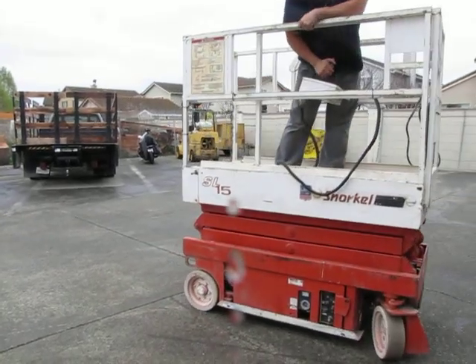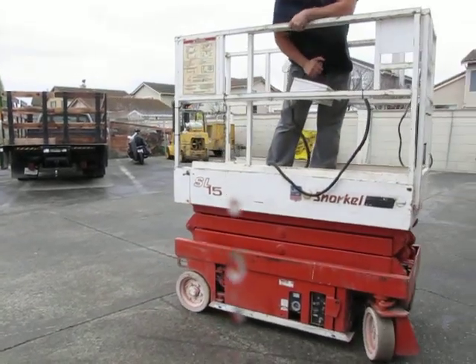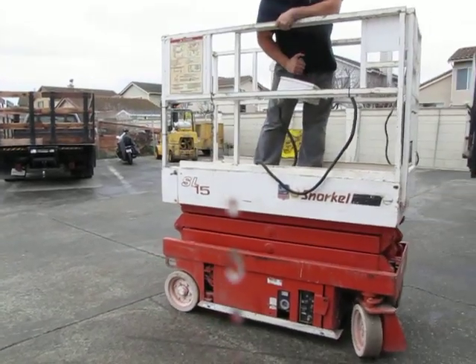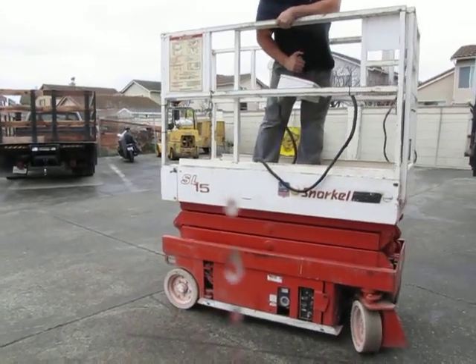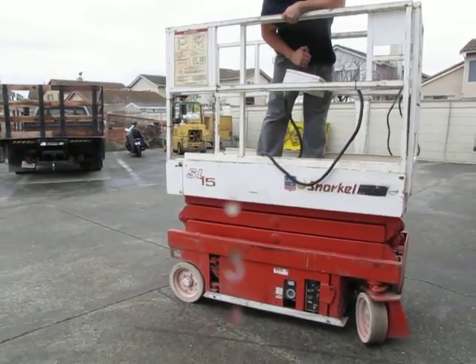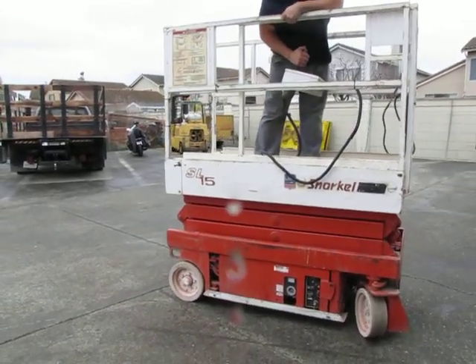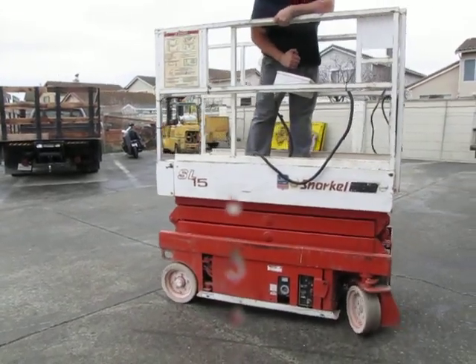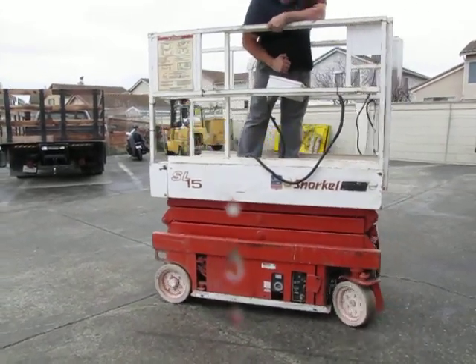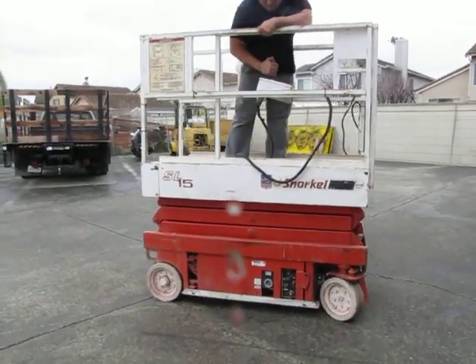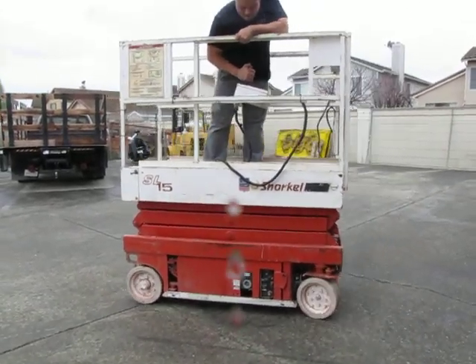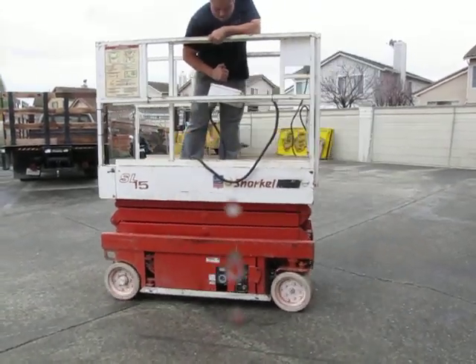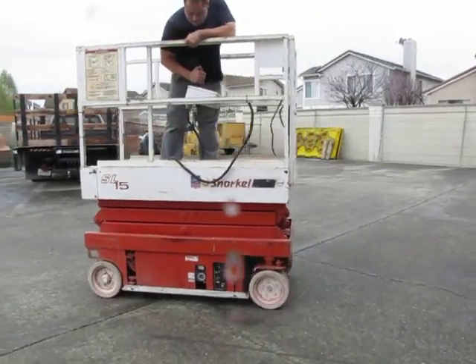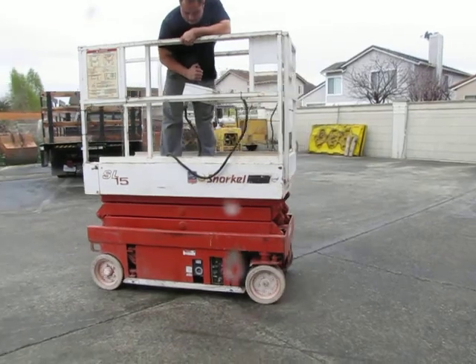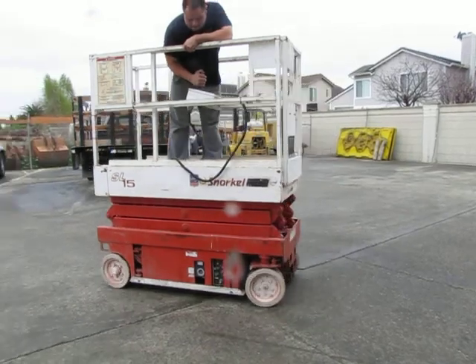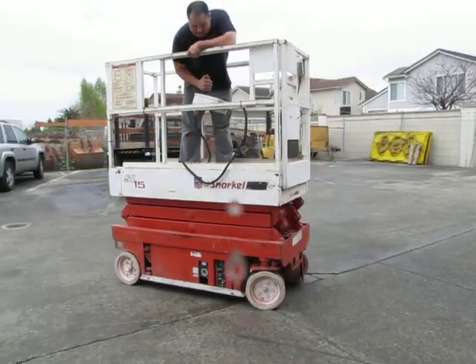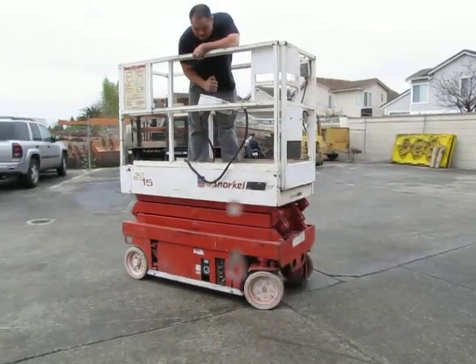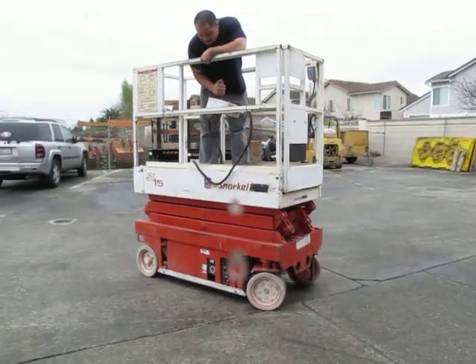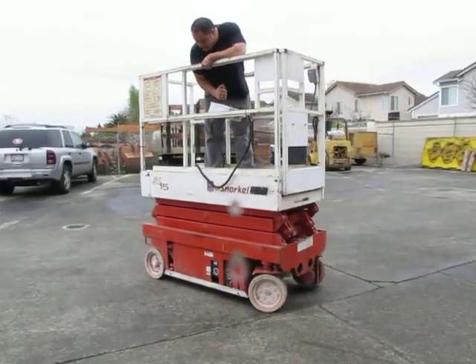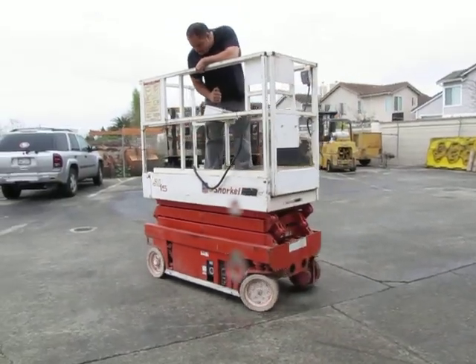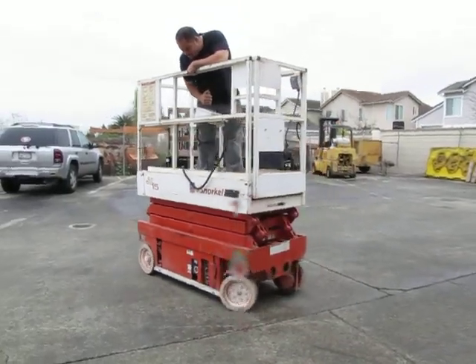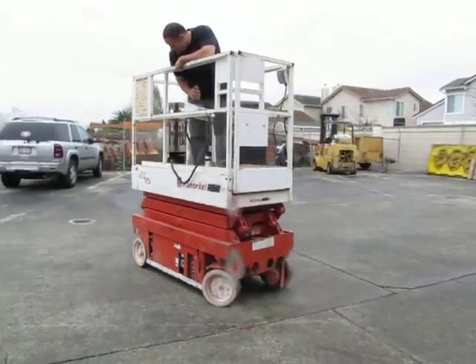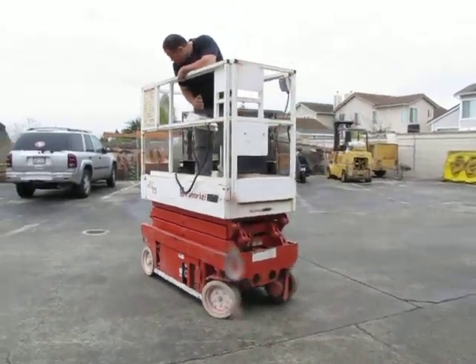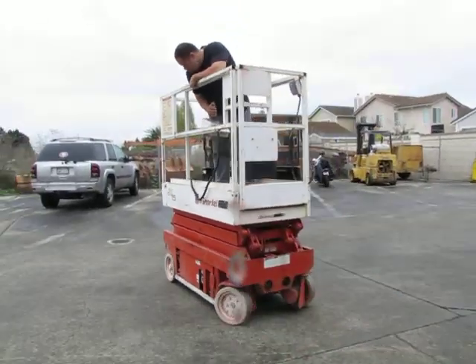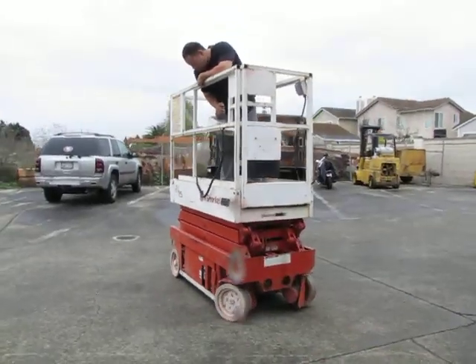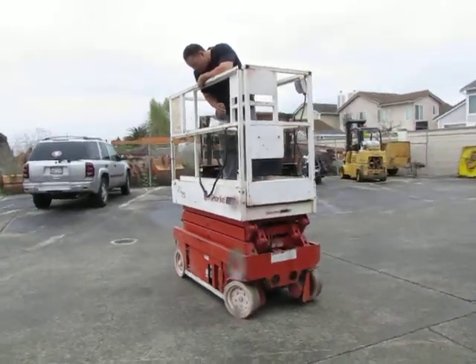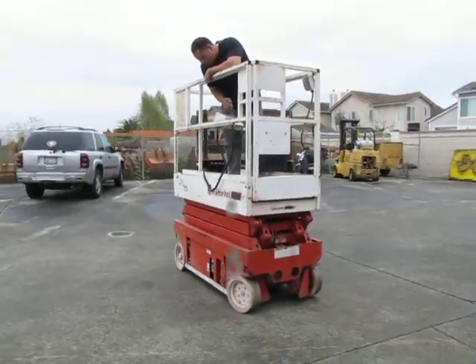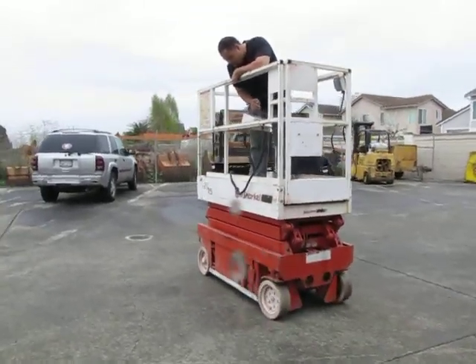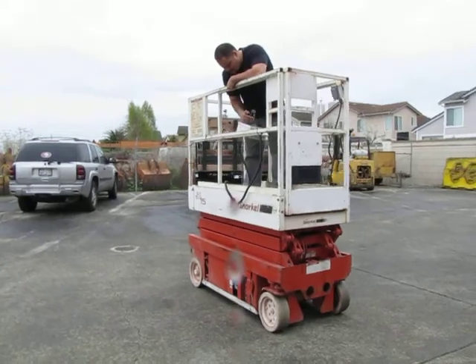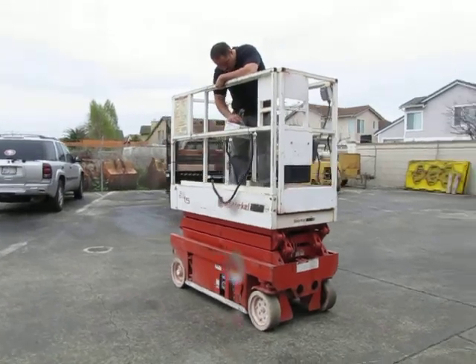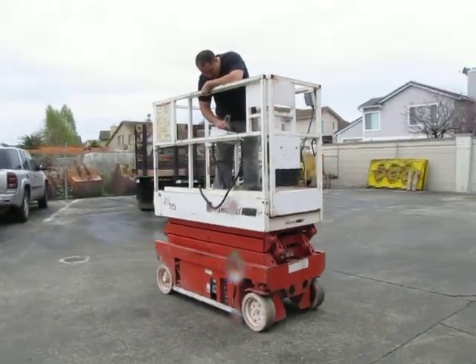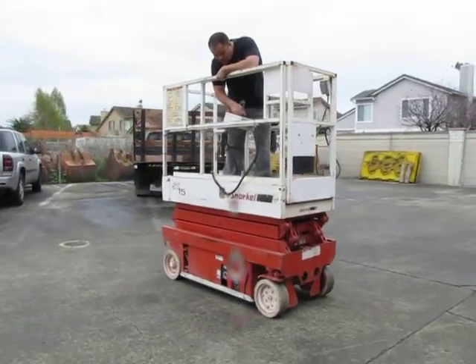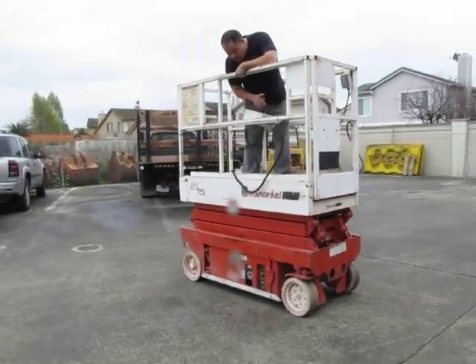We'll go backwards if you want. We'll go ahead and go up now.